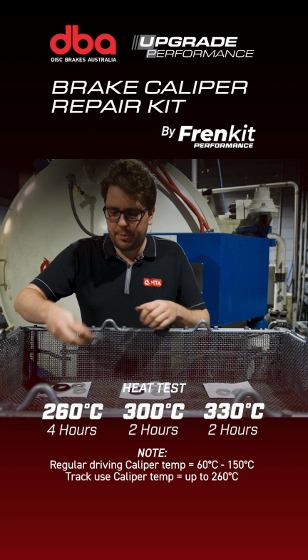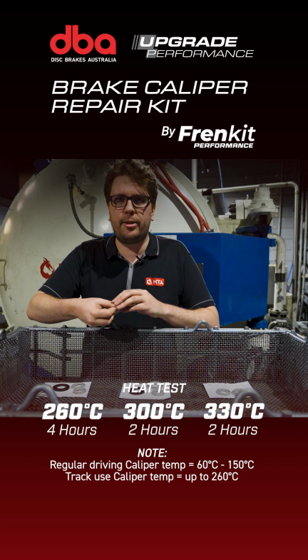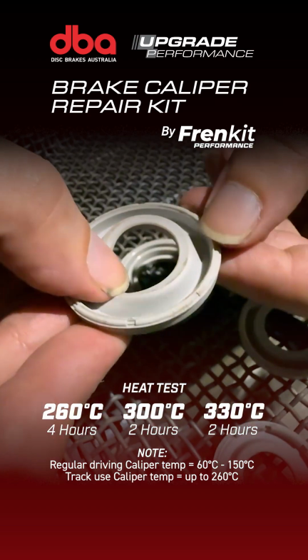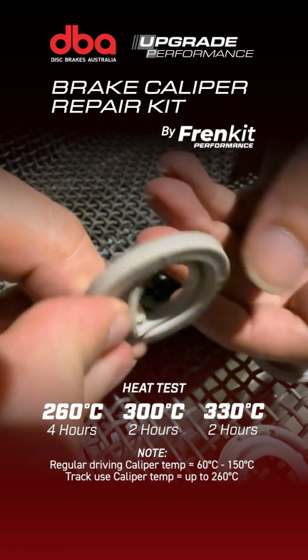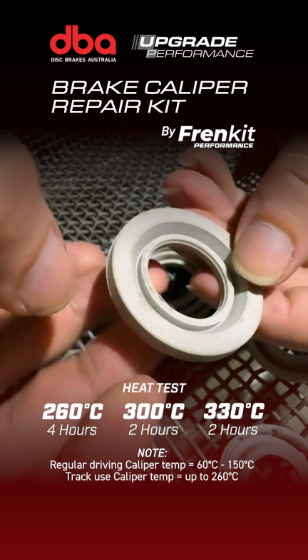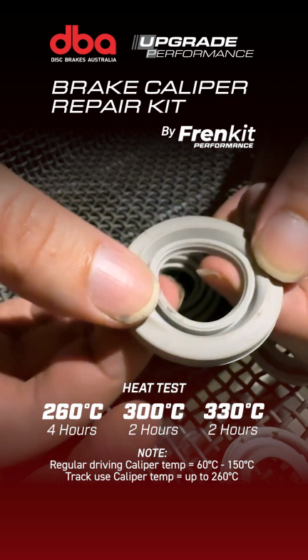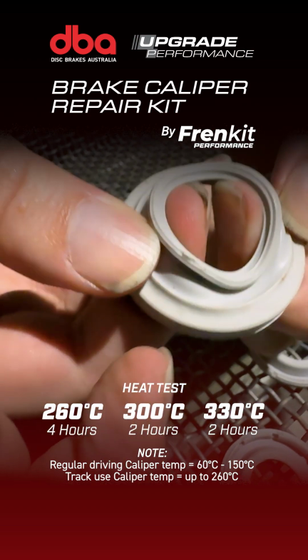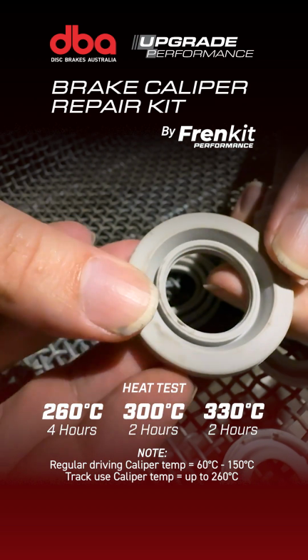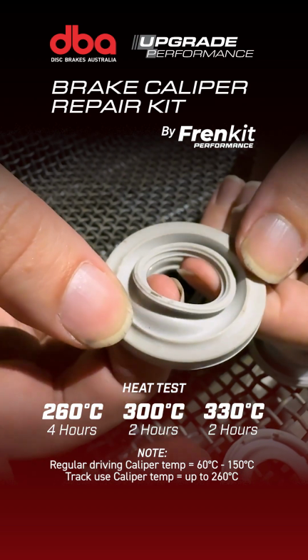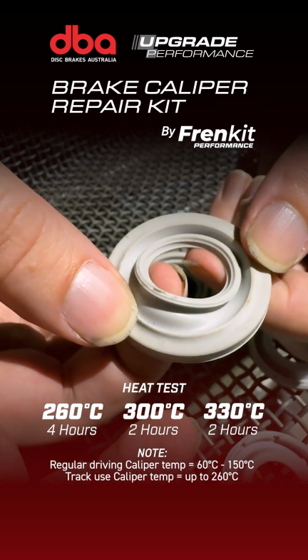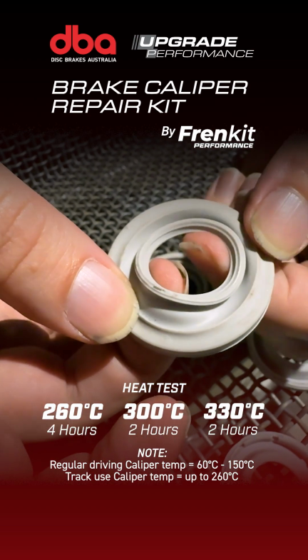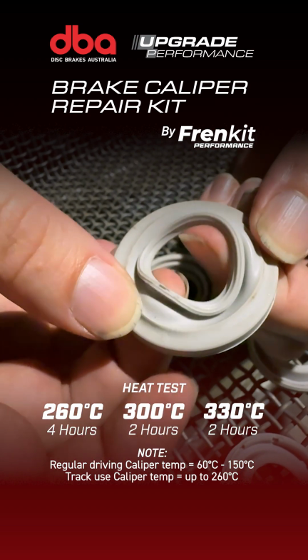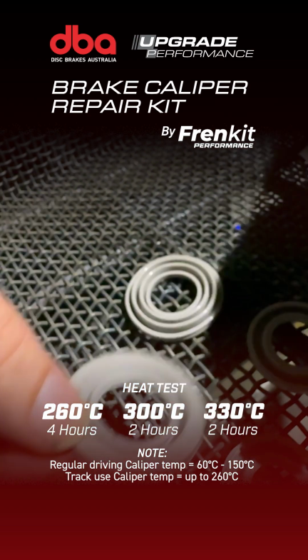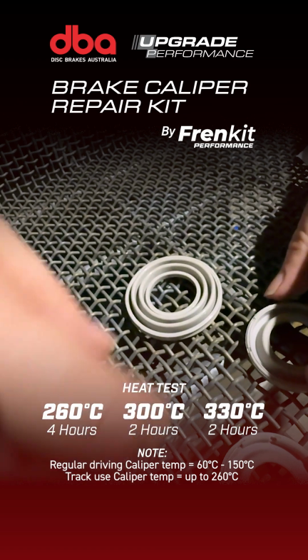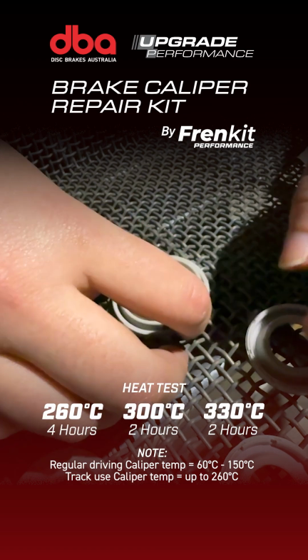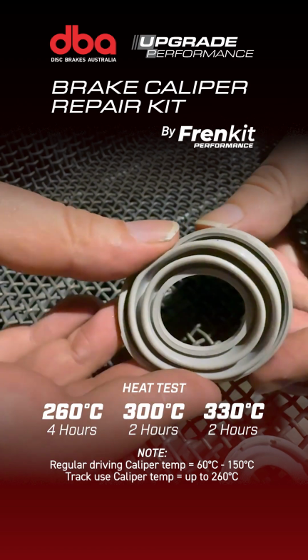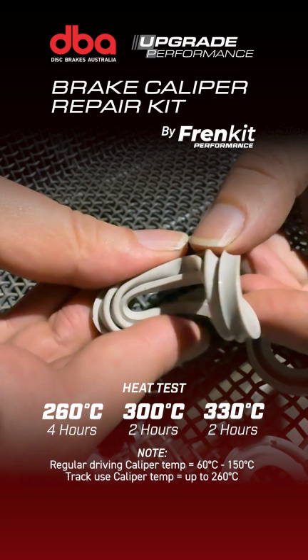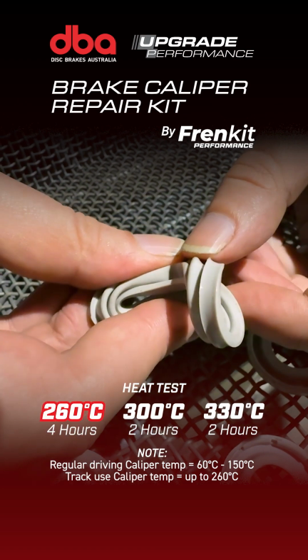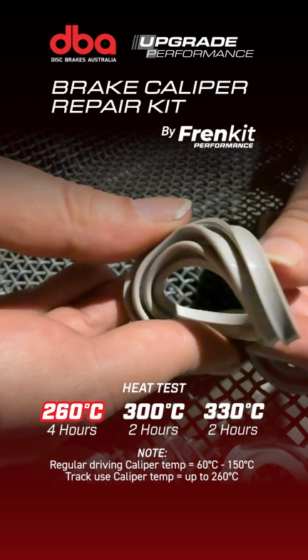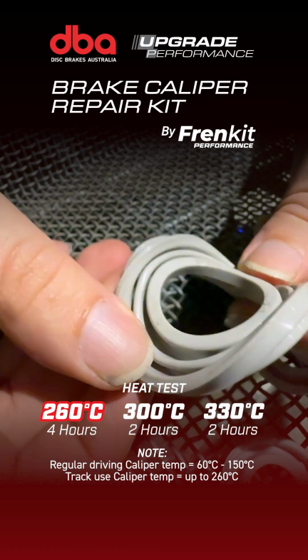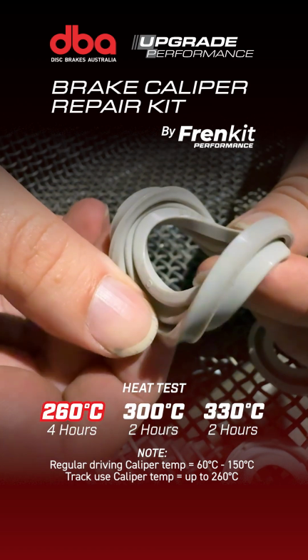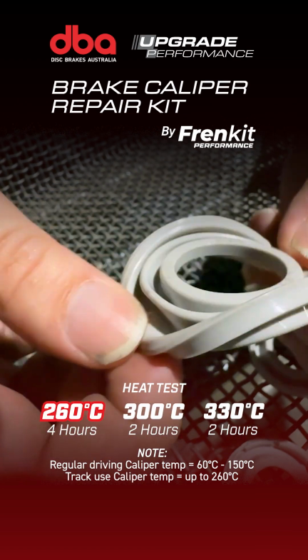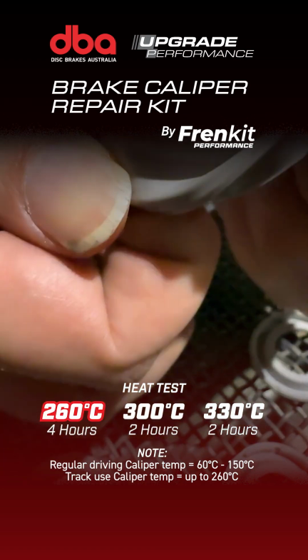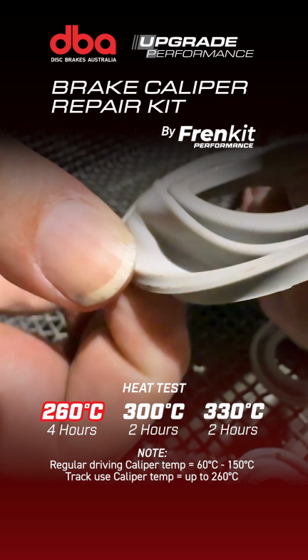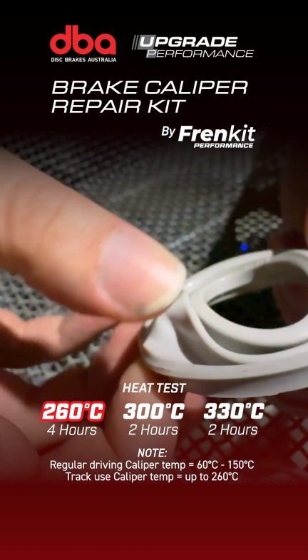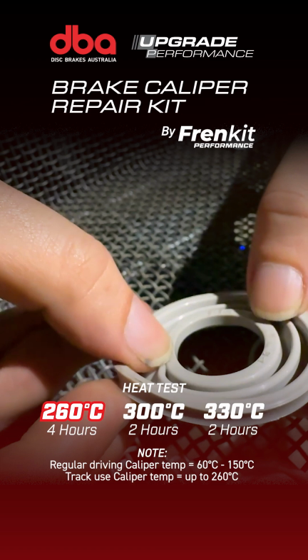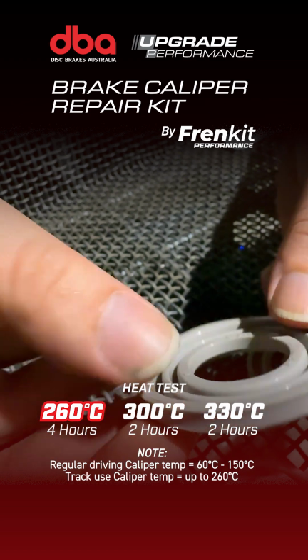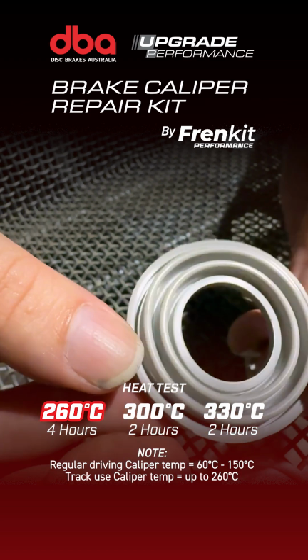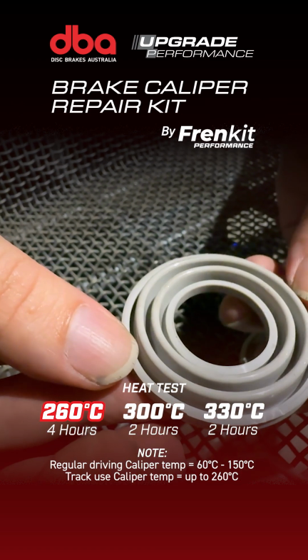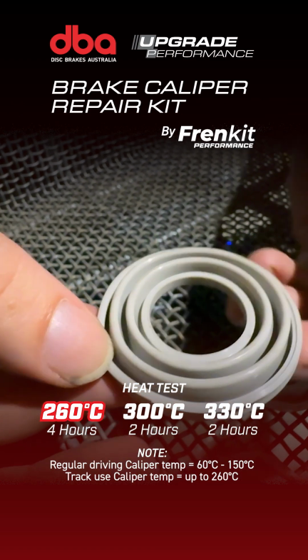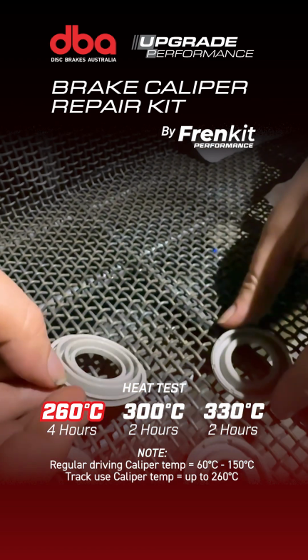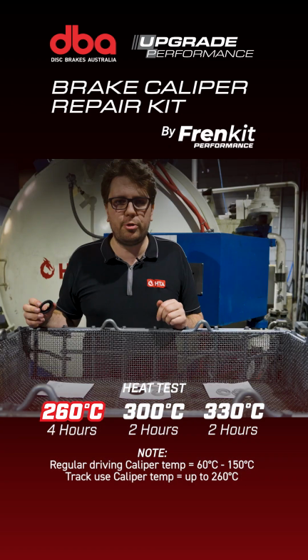As expected, the FRIEND kit seals are completely pliable still. There's almost no noticeable difference at any of the temperature ranges. These ones here are the 260°C for 4 hours and they are still perfectly good — the sealing surfaces are all pliable, the rest of it is still stiff, very much usable.